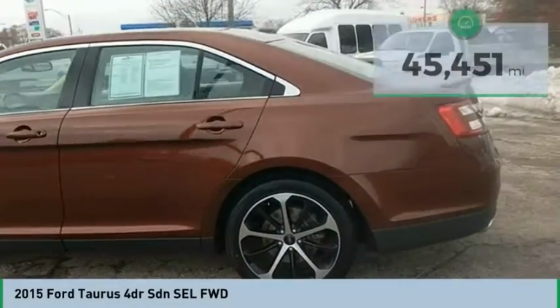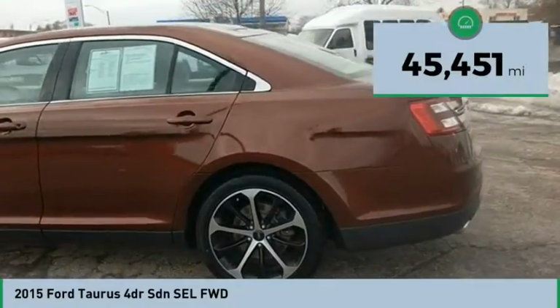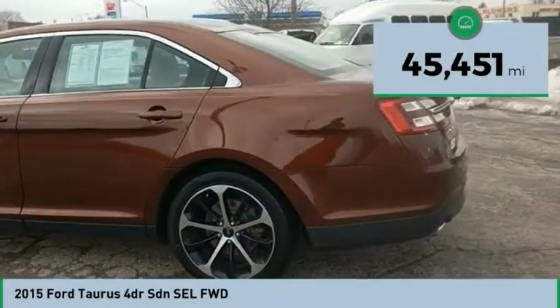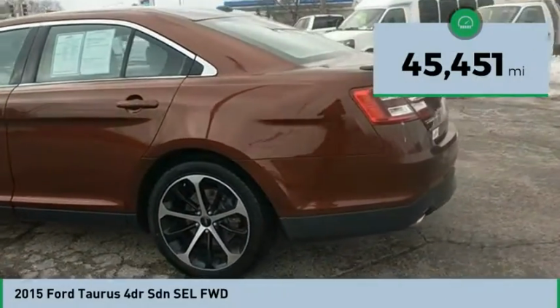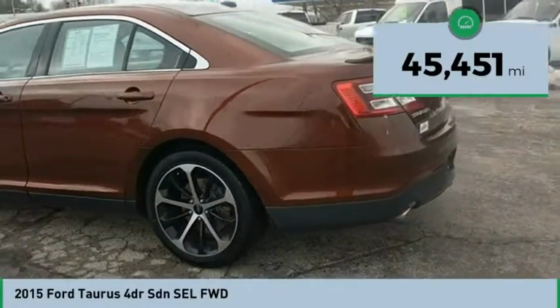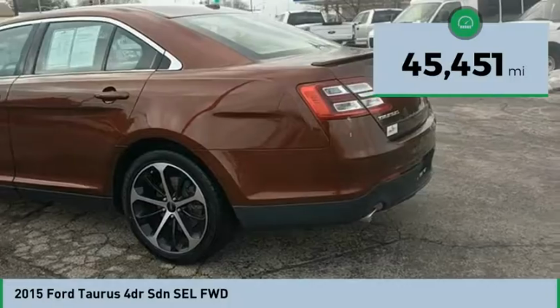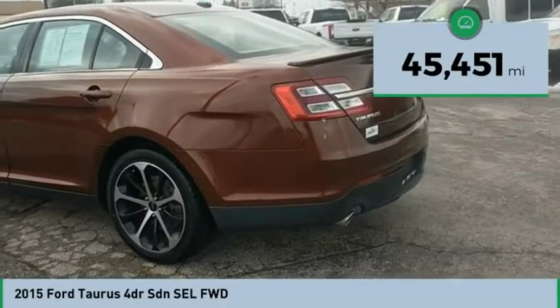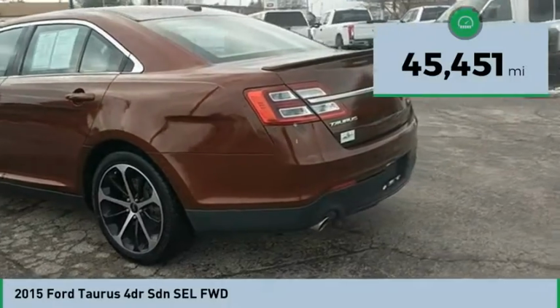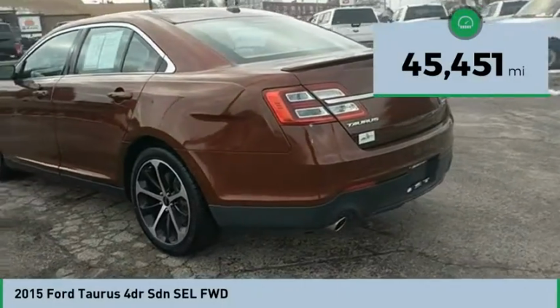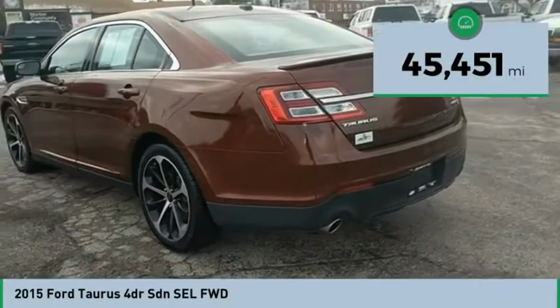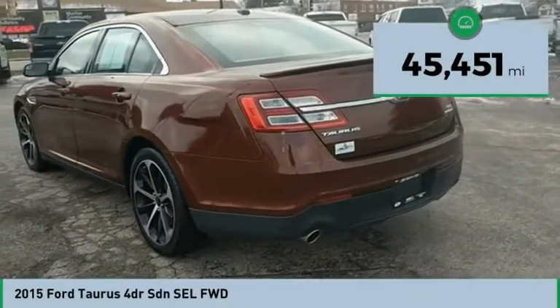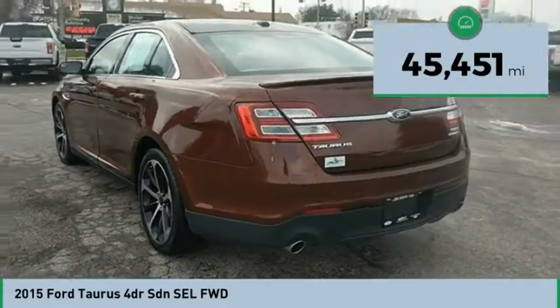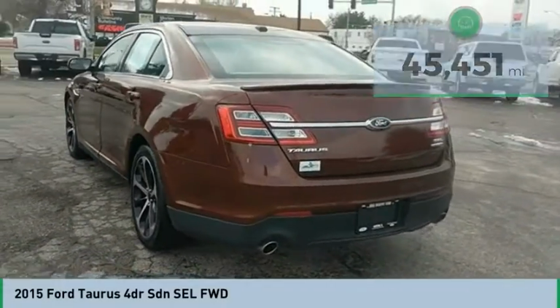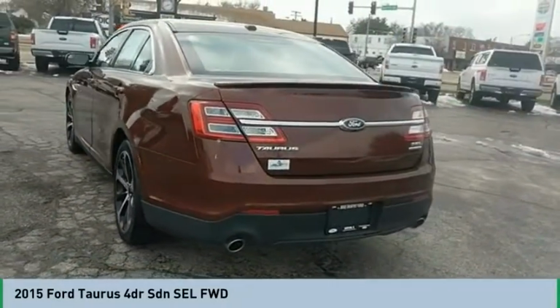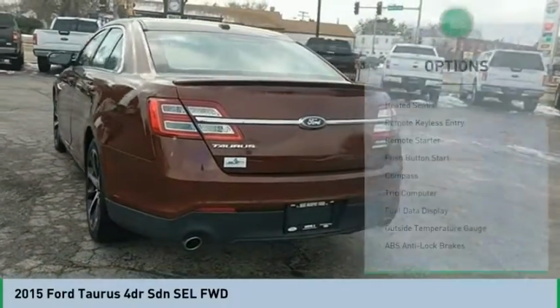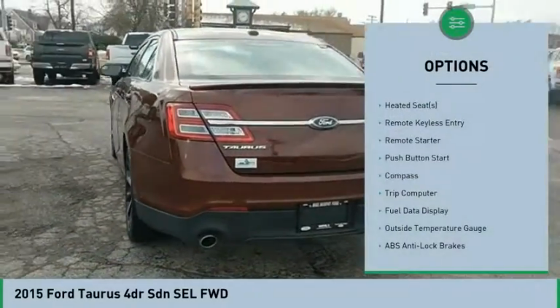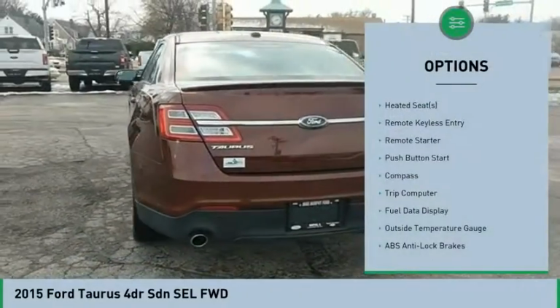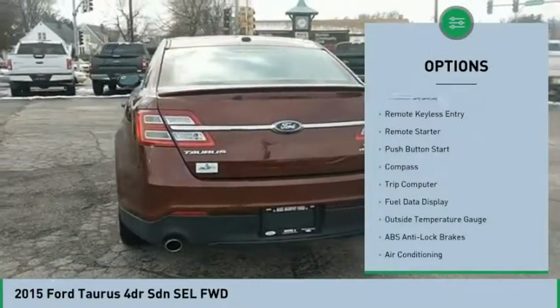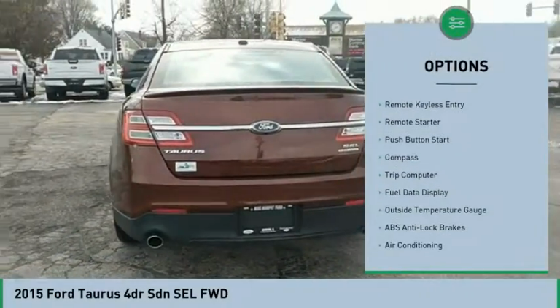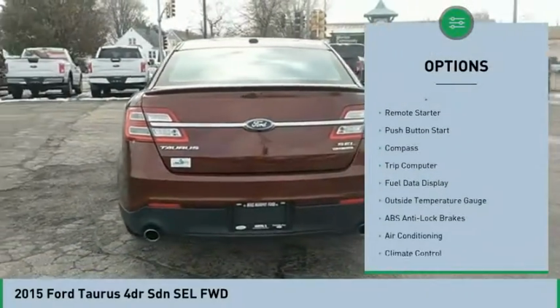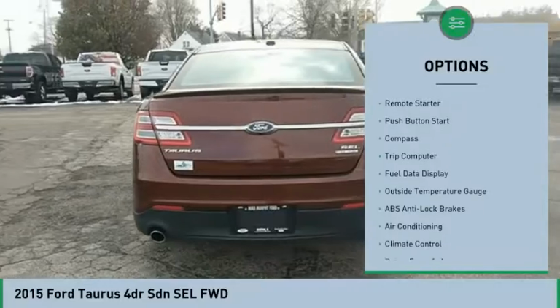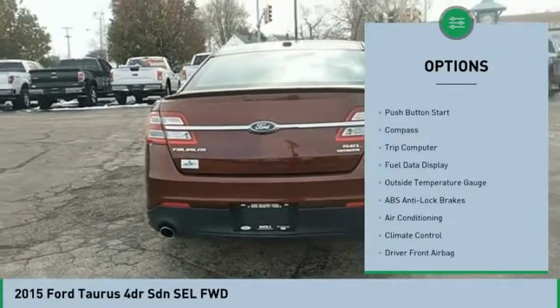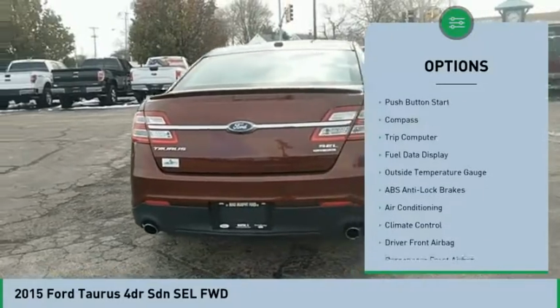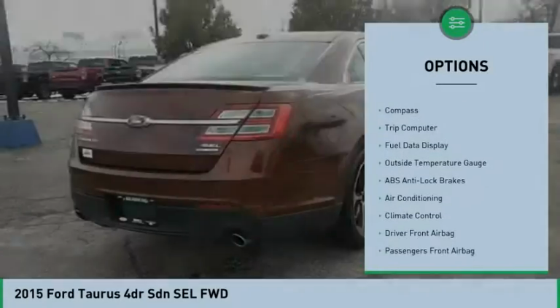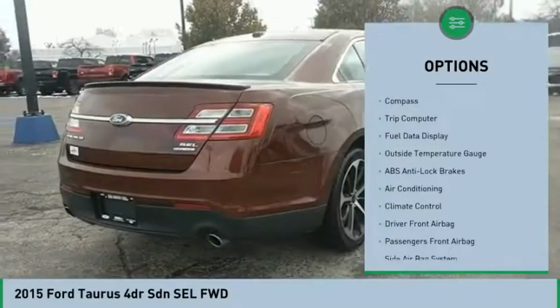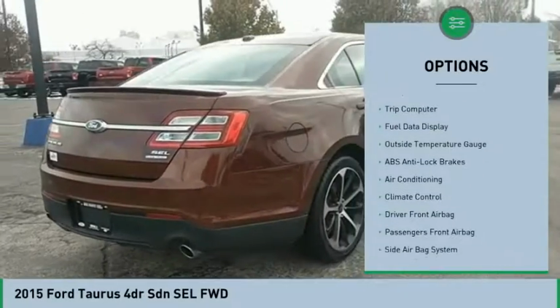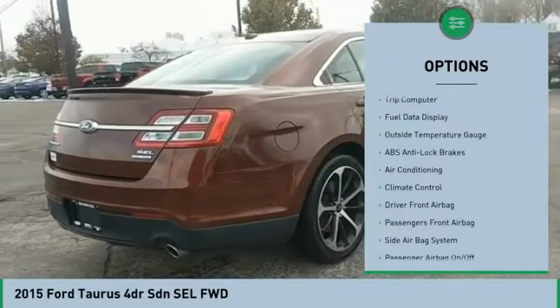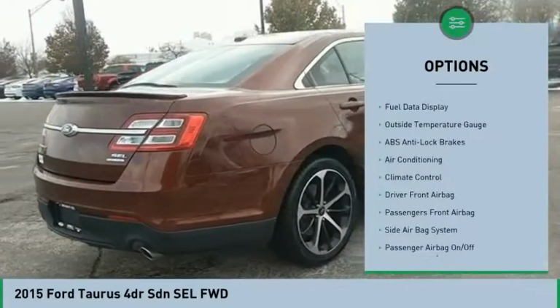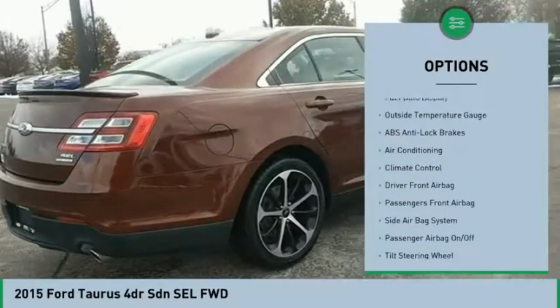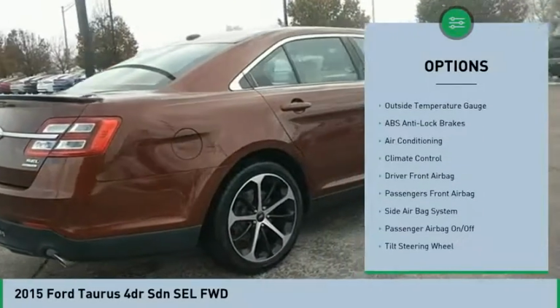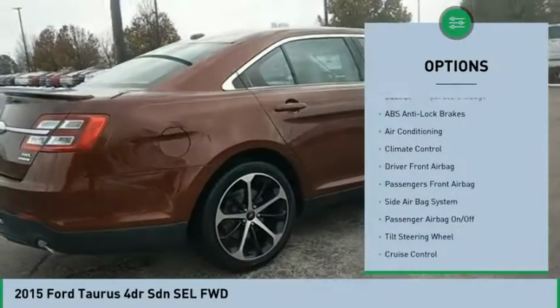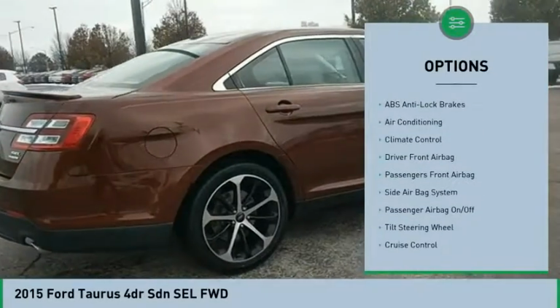This vehicle has less than 50,000 miles. Here are some of this vehicle's great options: power passenger seat, power driver's seat, backup camera, heated seats, remote engine start.